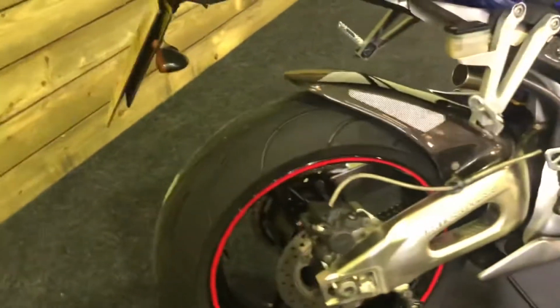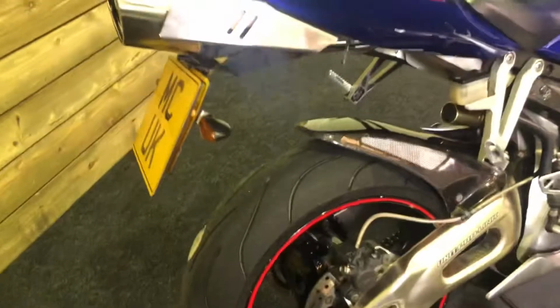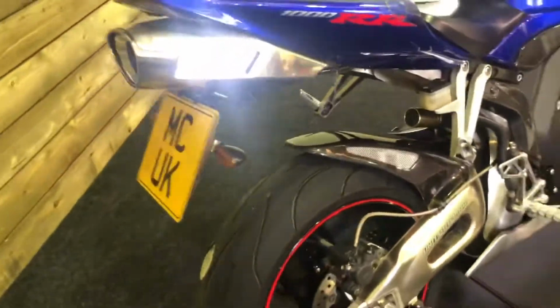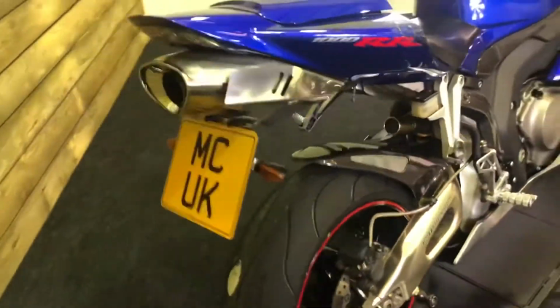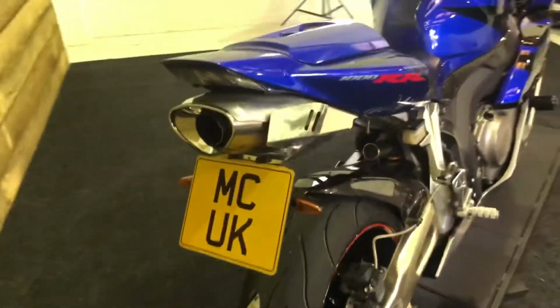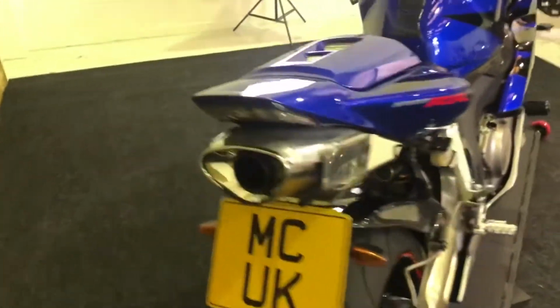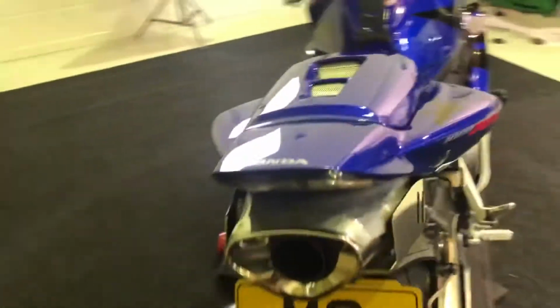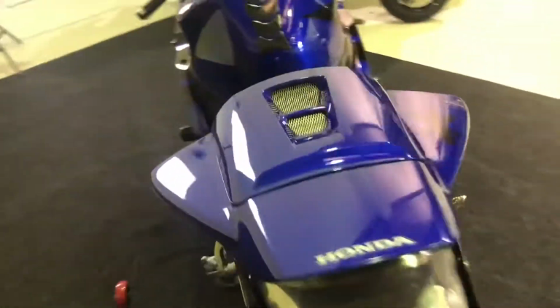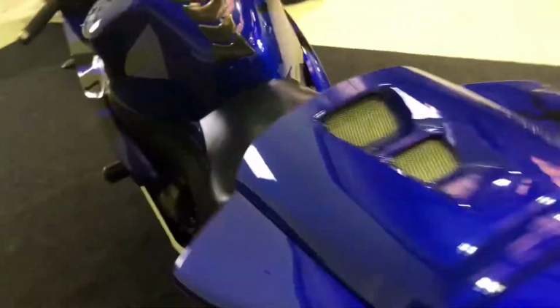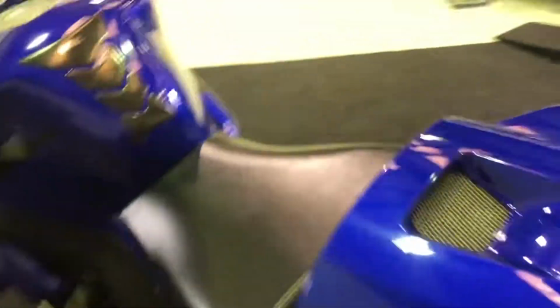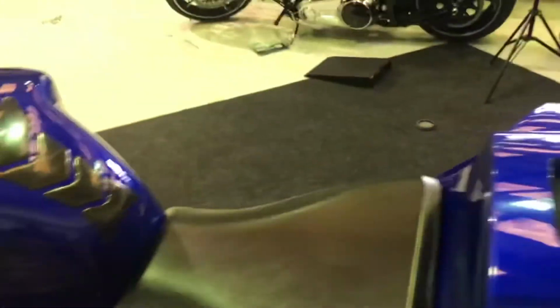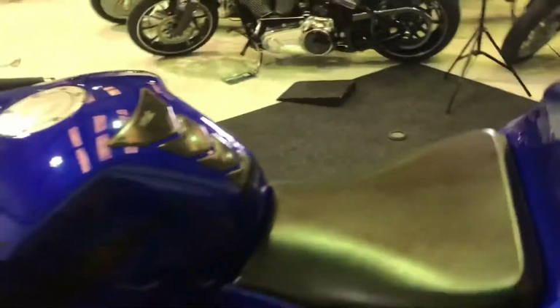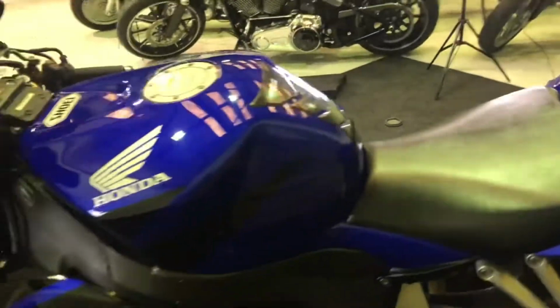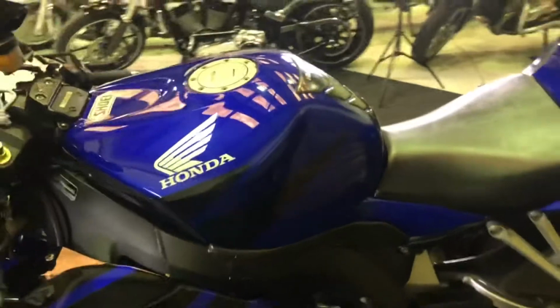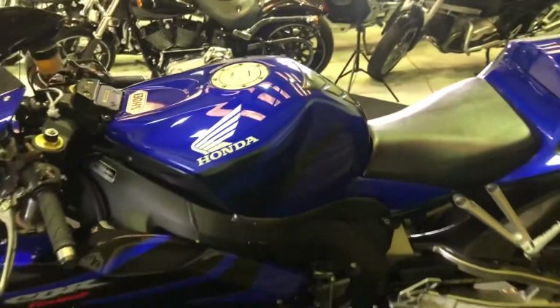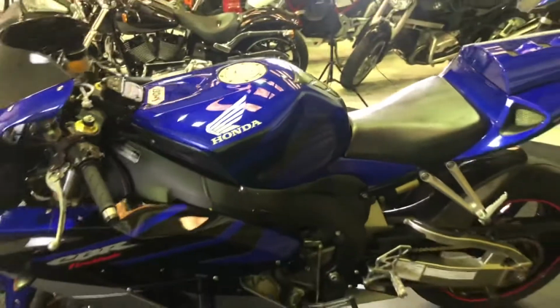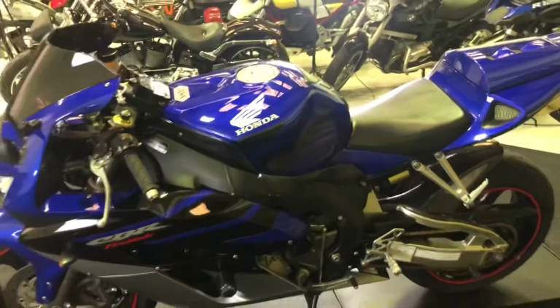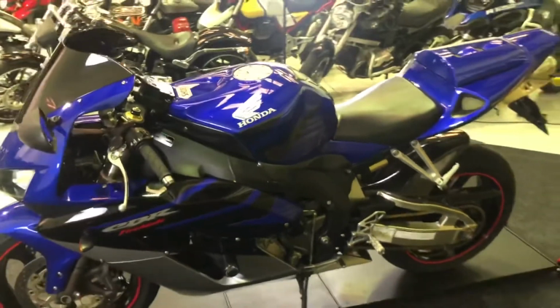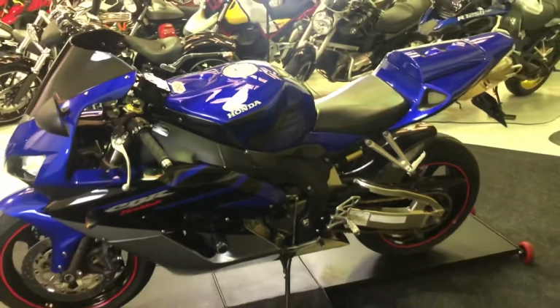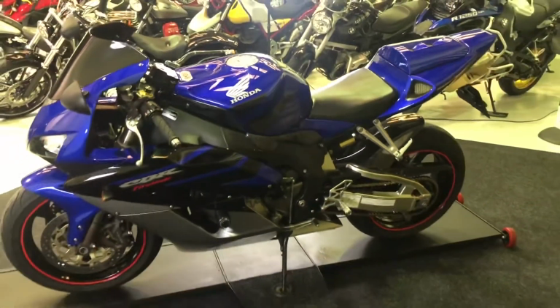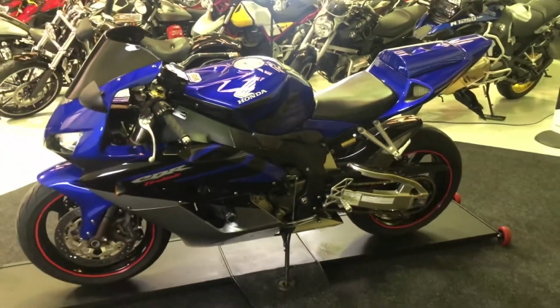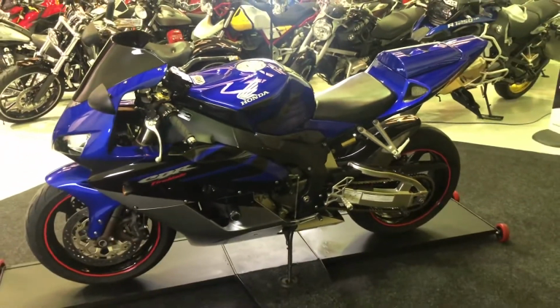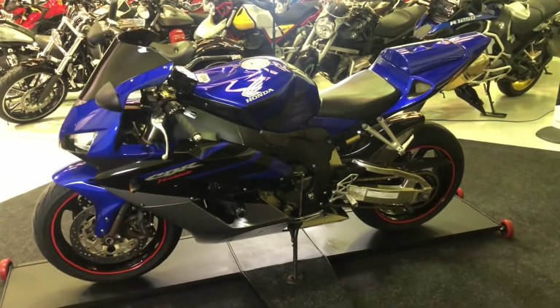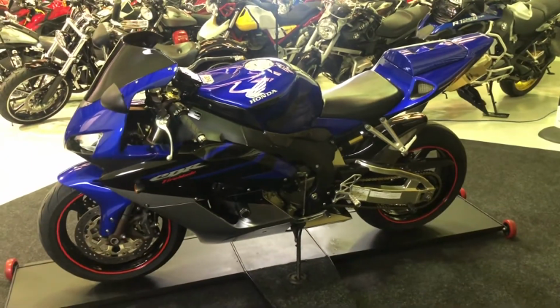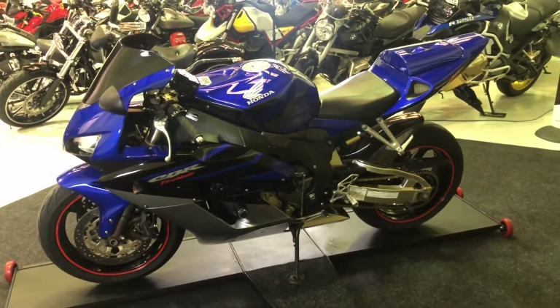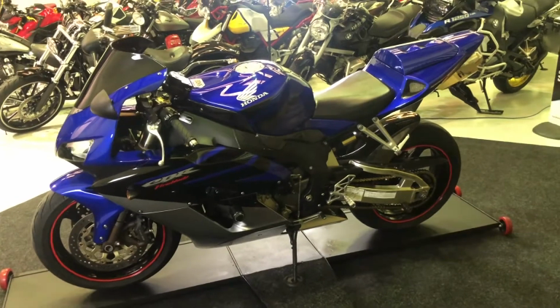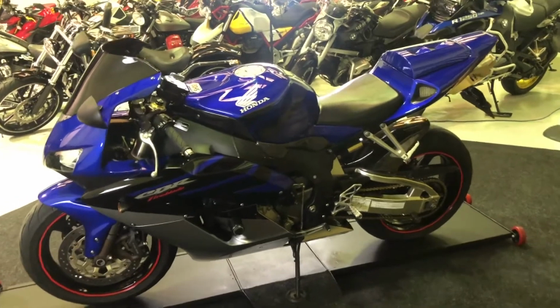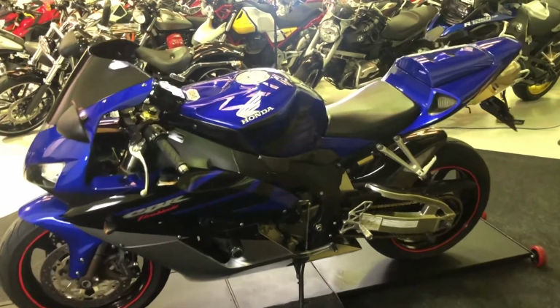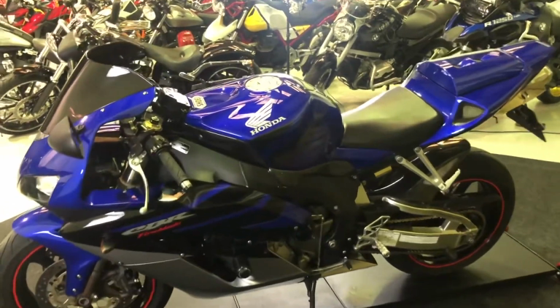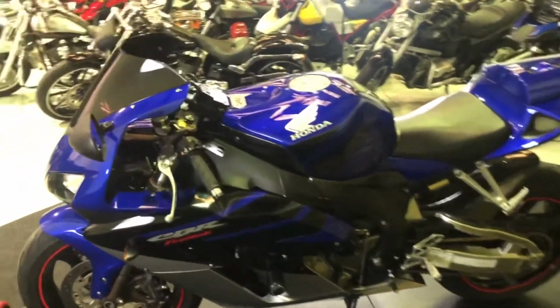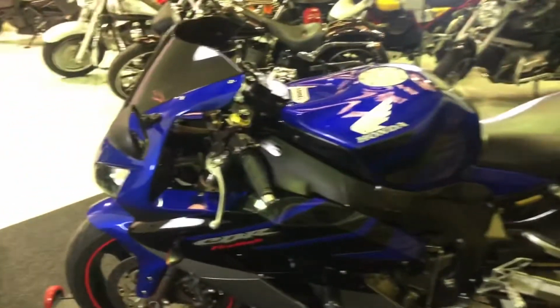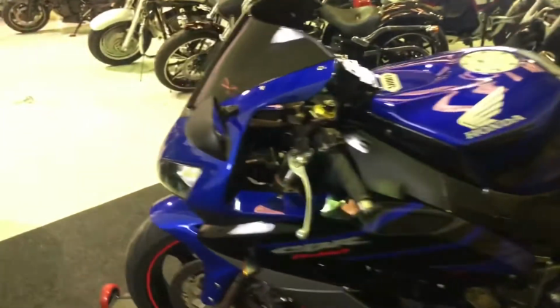Really nice bikes — I actually raced one of these for a few years and it's a really nice bike. Lovely balanced handling, nice linear power. Only about 150 horsepower, but that is plenty with no traction control or ABS, I can assure you.